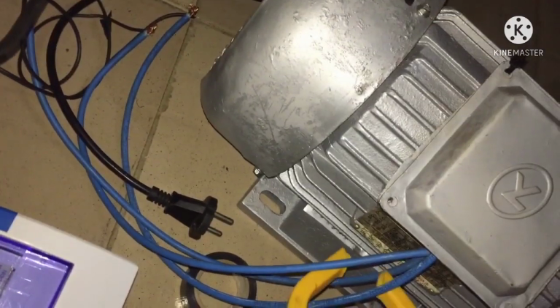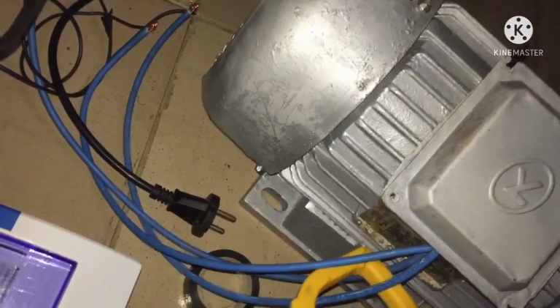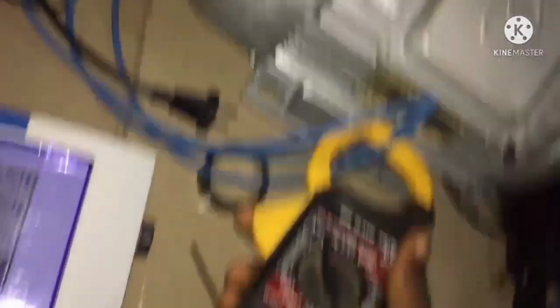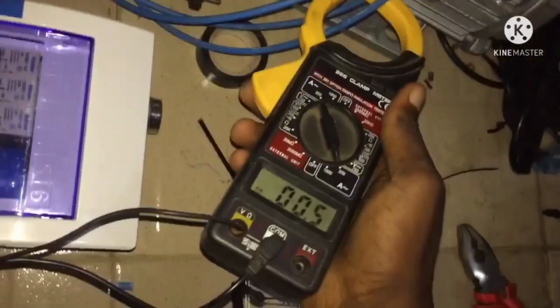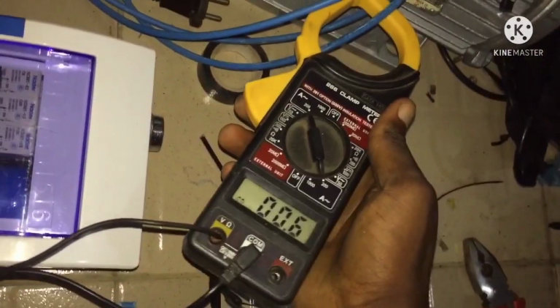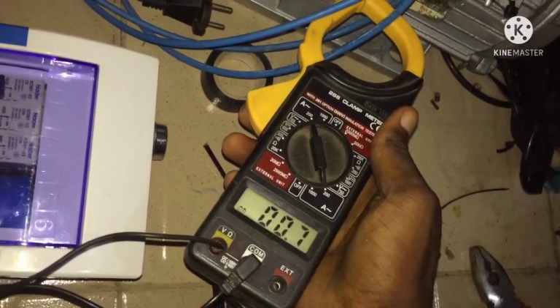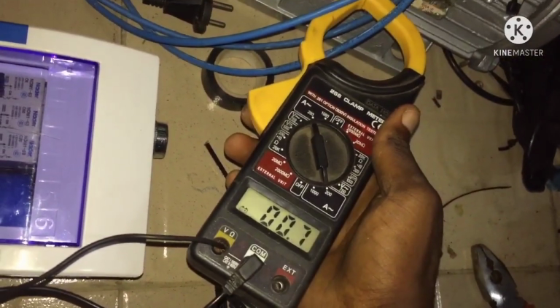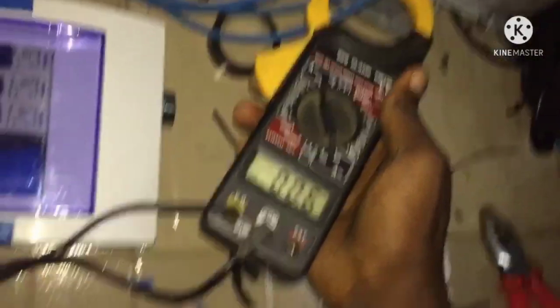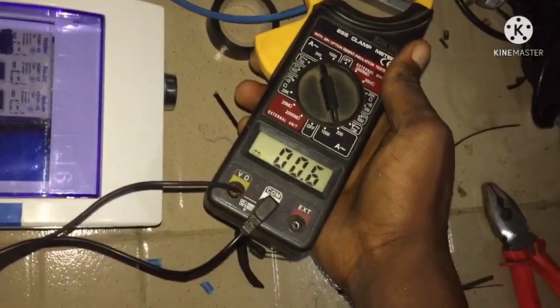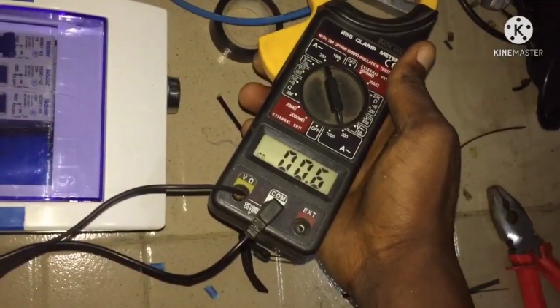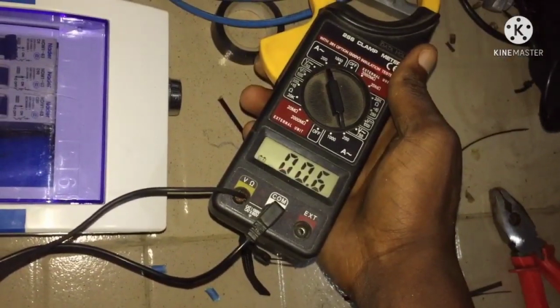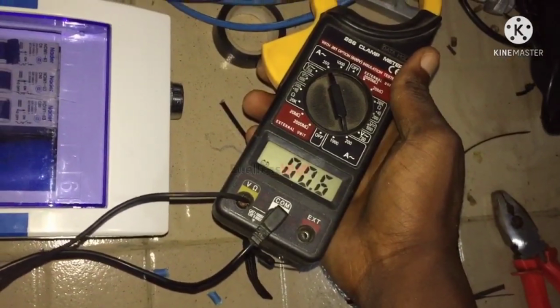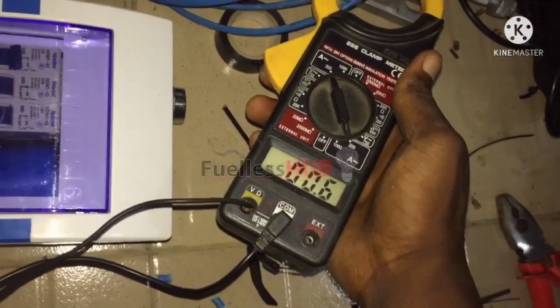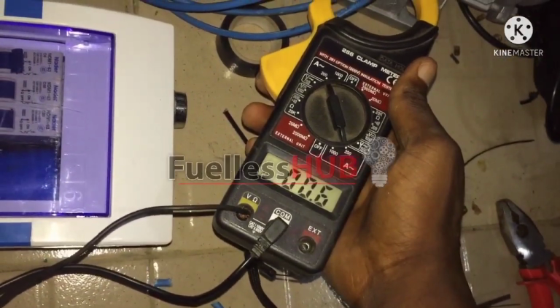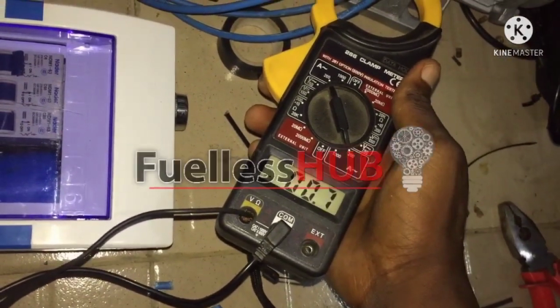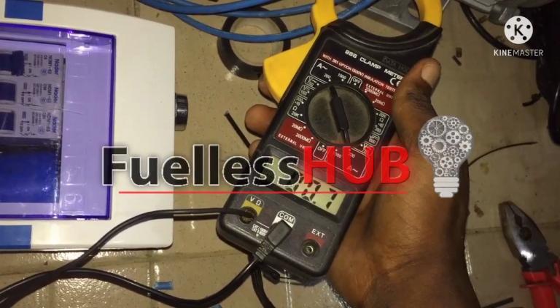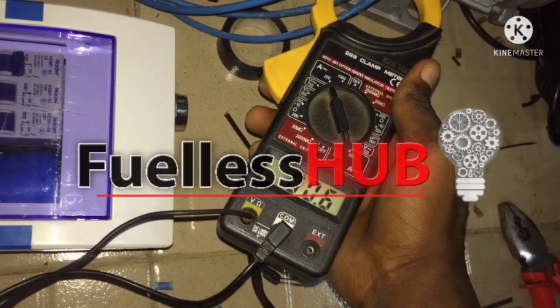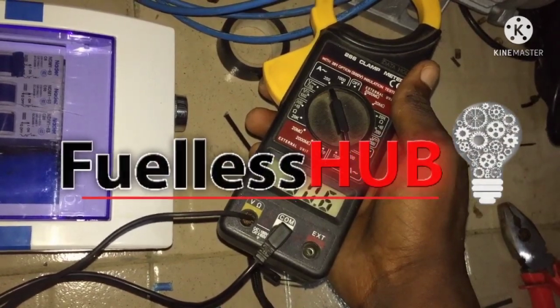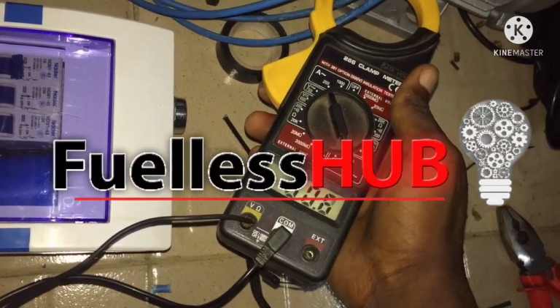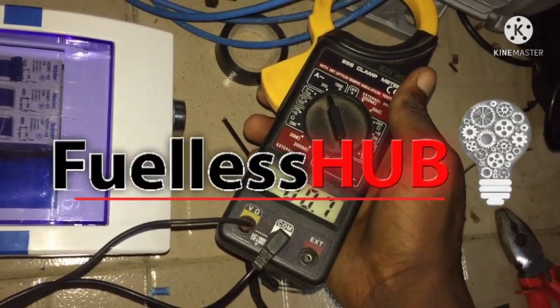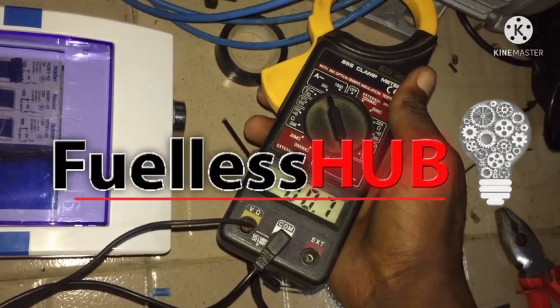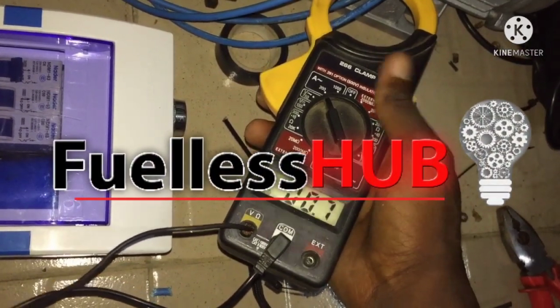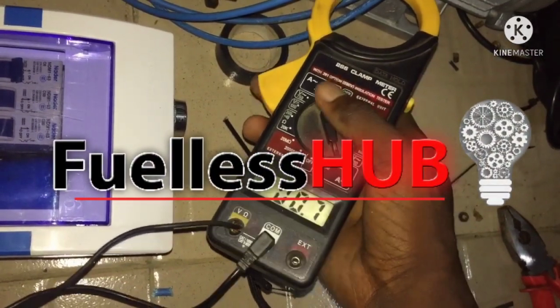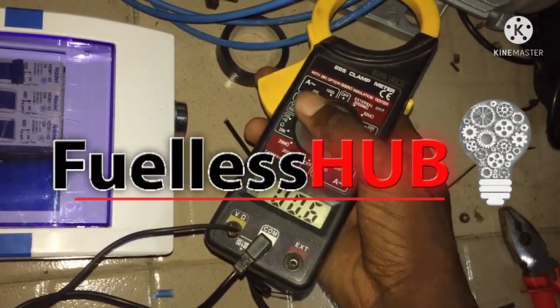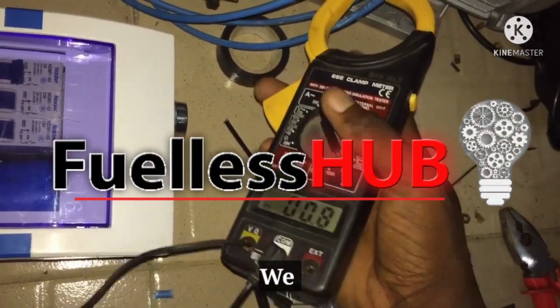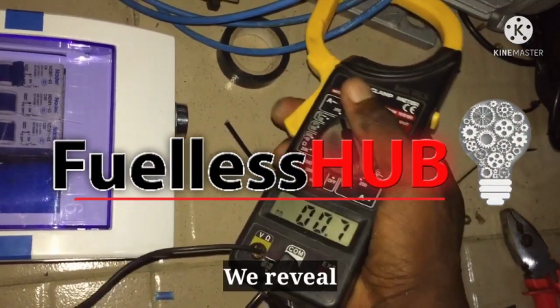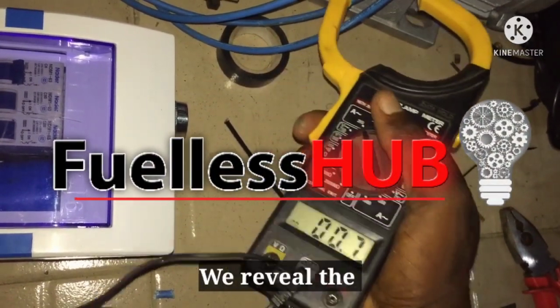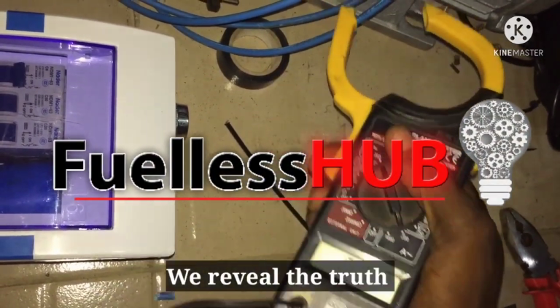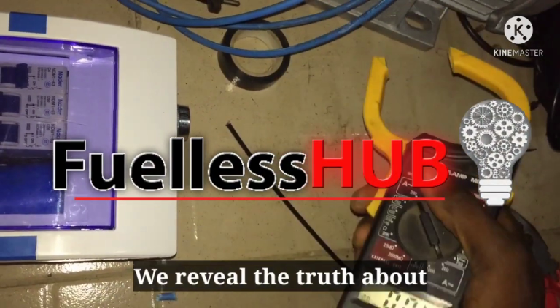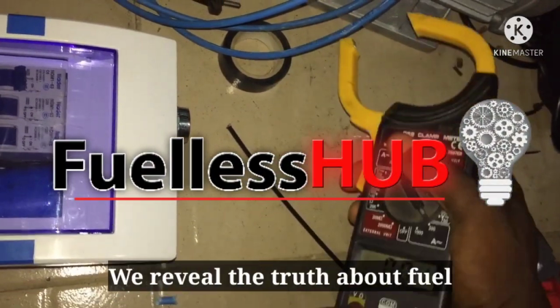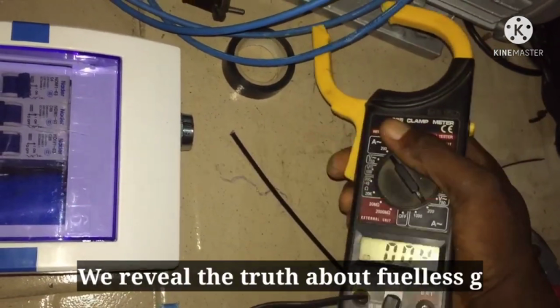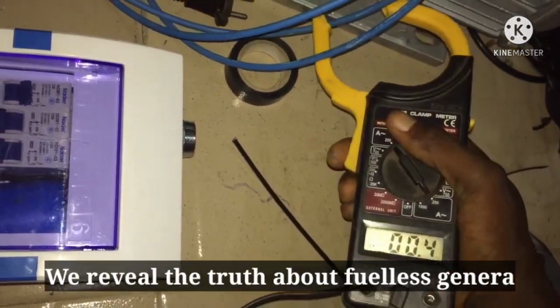Hello everyone, my name is Joseph Ocheme, the creator of 4LX Hub channel. This channel is set to reveal the truth about the 4LX generator.